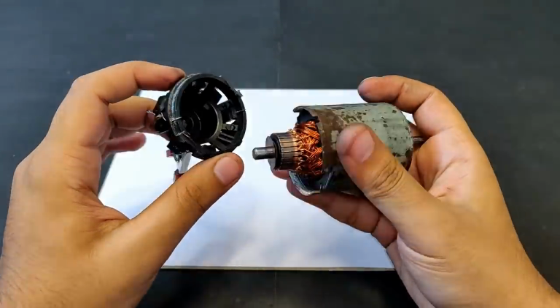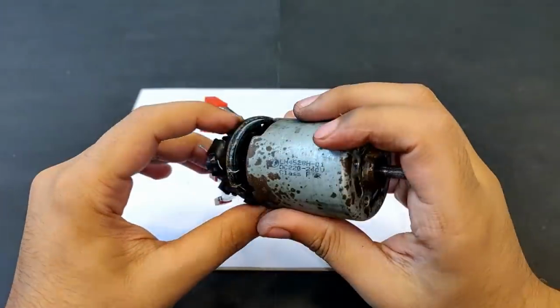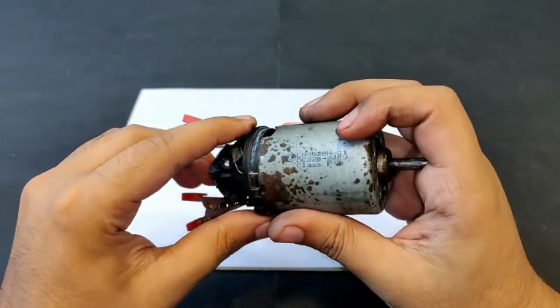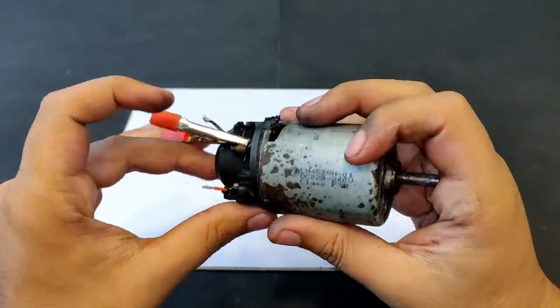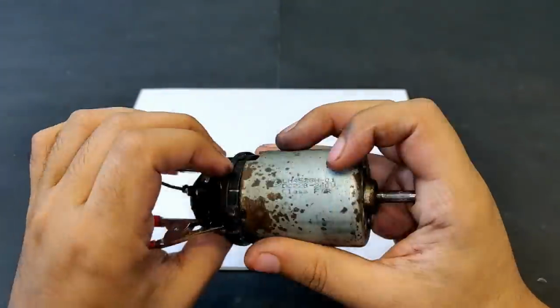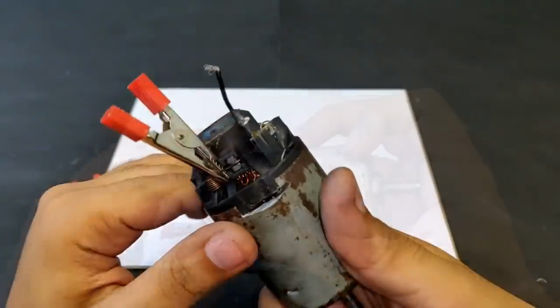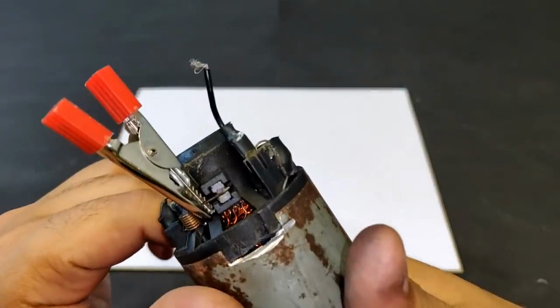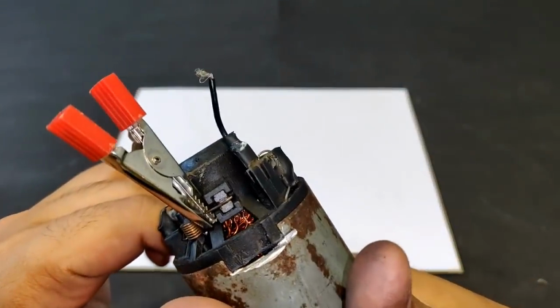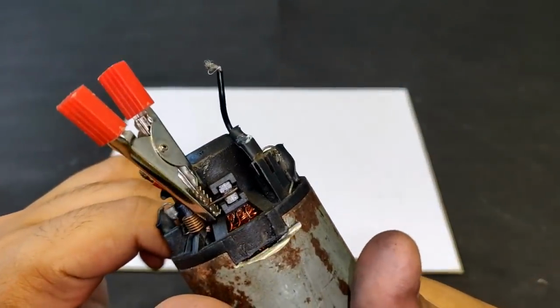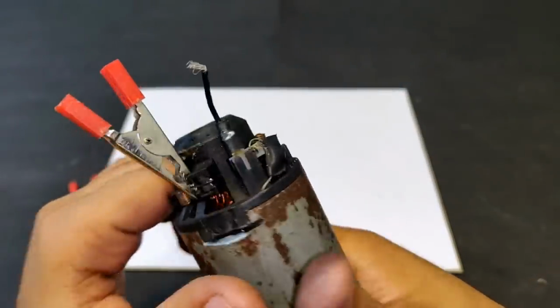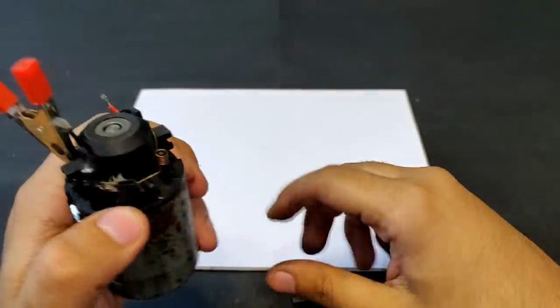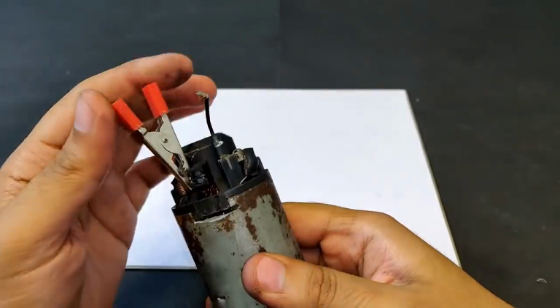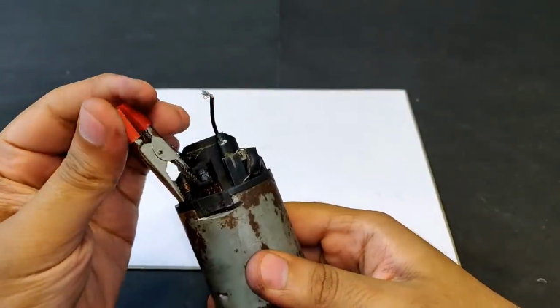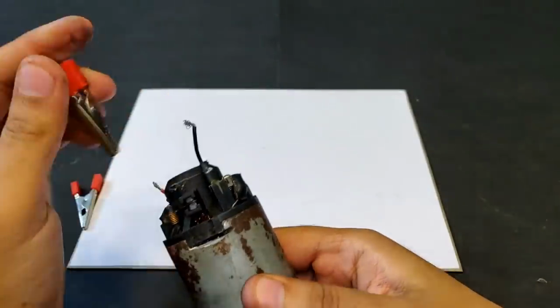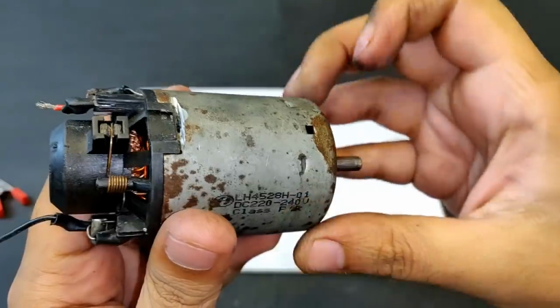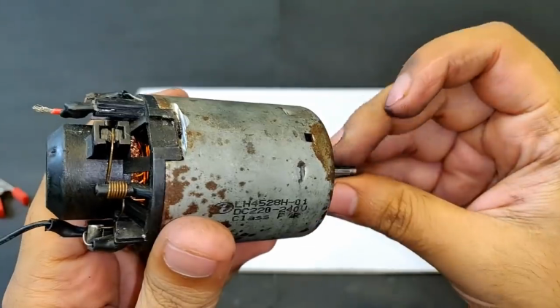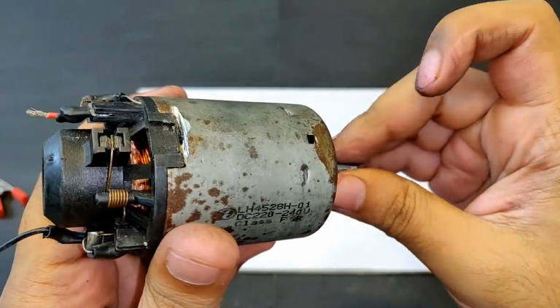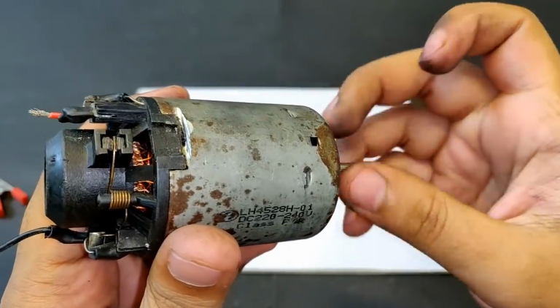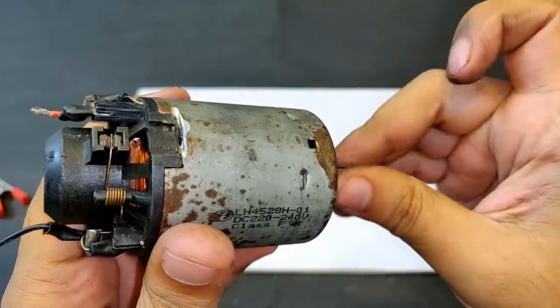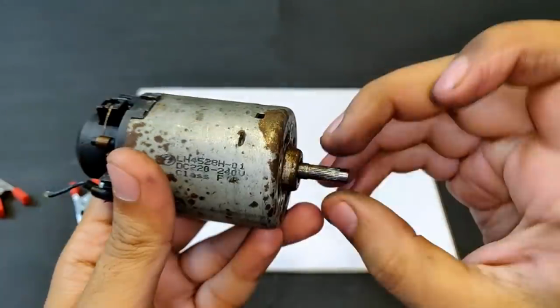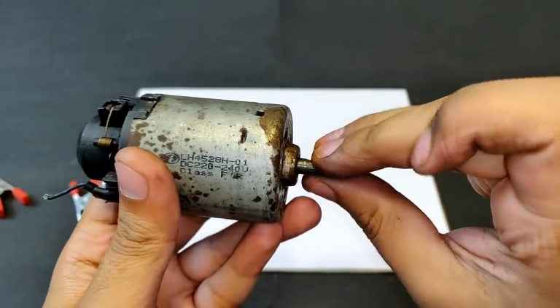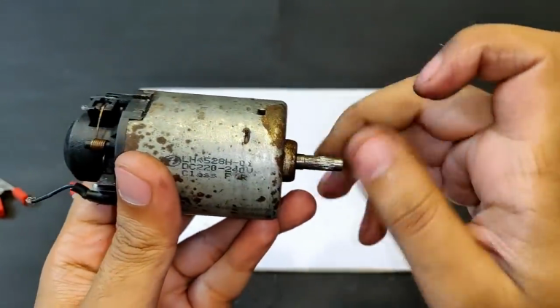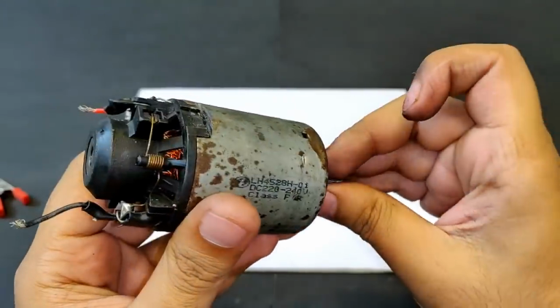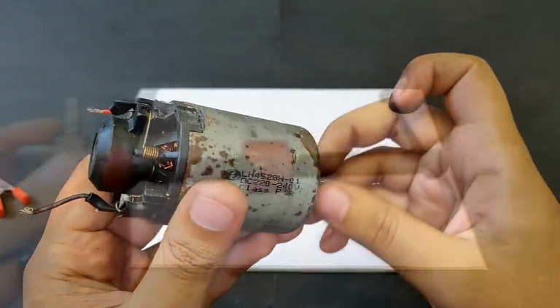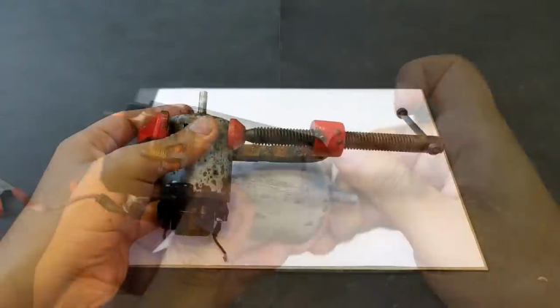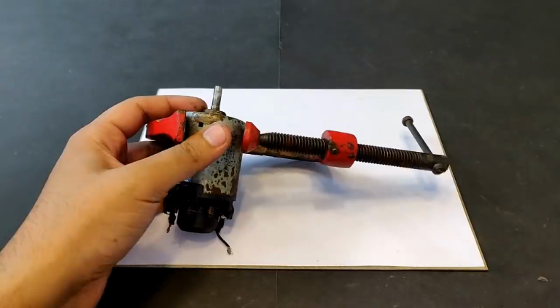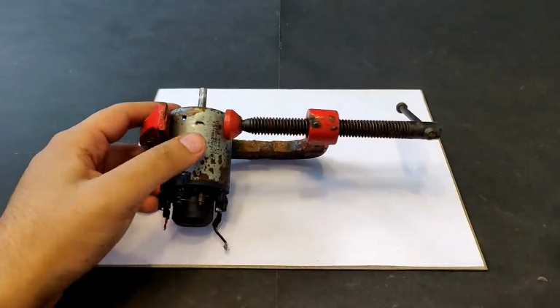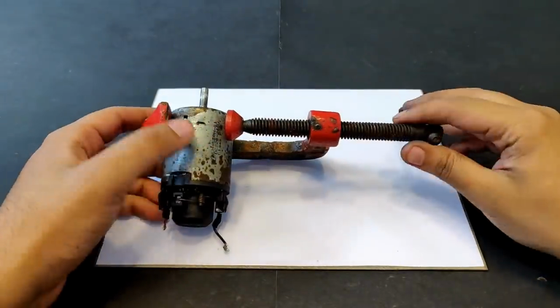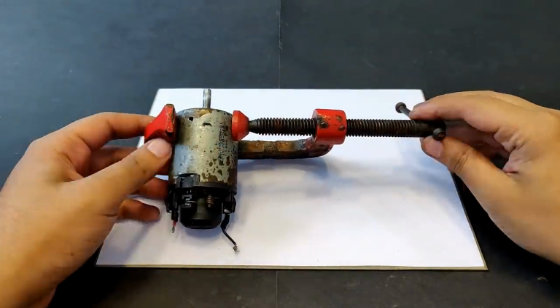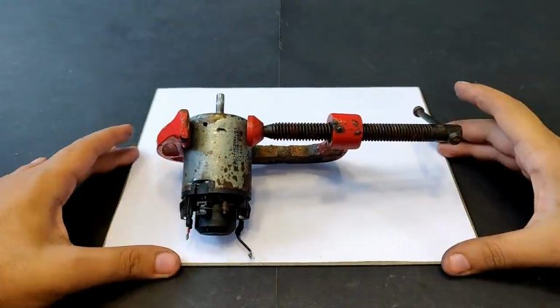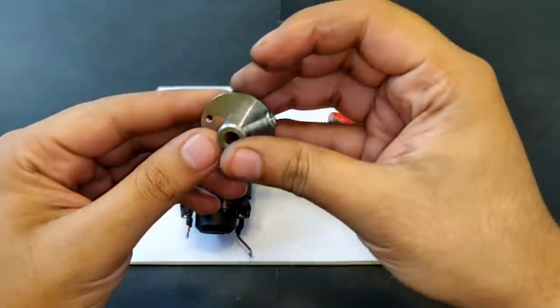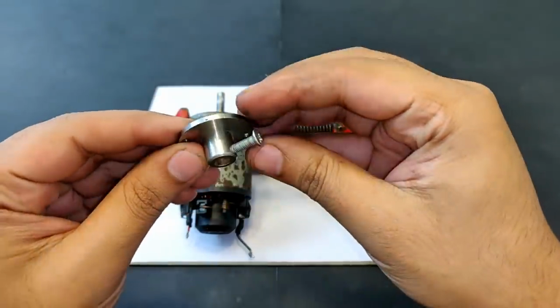Let's try it. Note that the experiment is really dangerous, so don't conduct it at home. I got this permanent magnet motor from a mini blender.